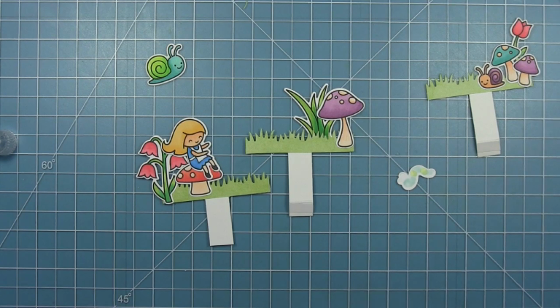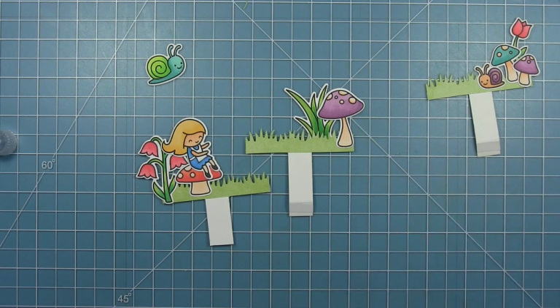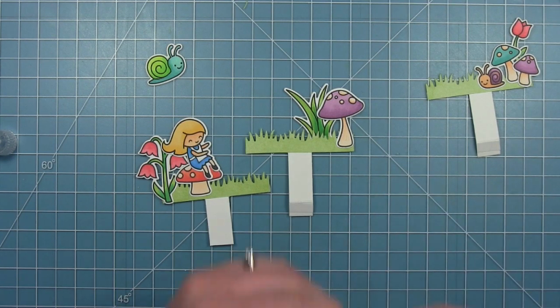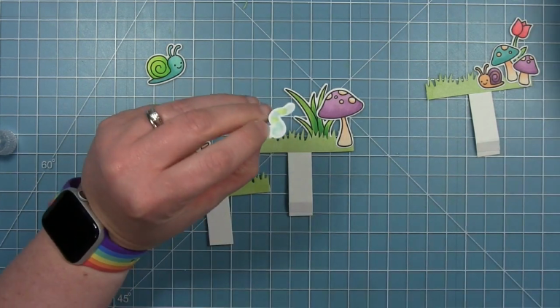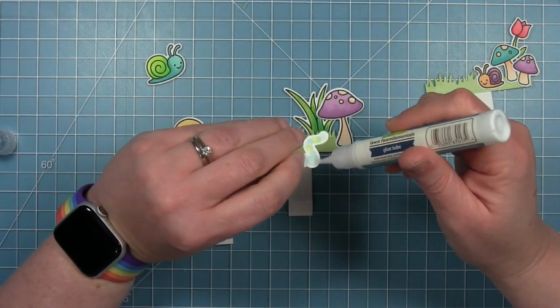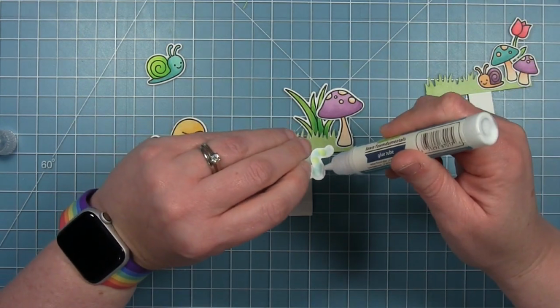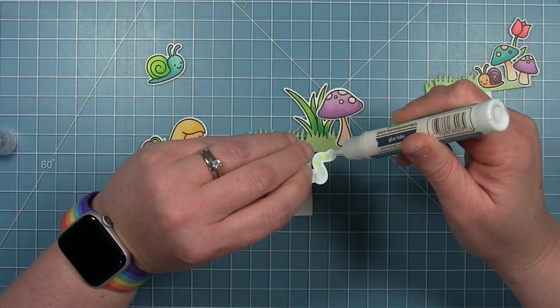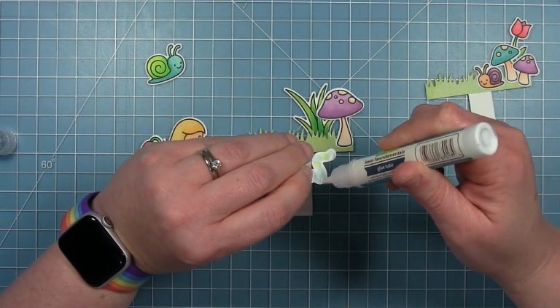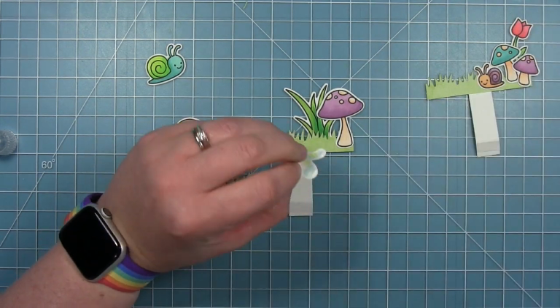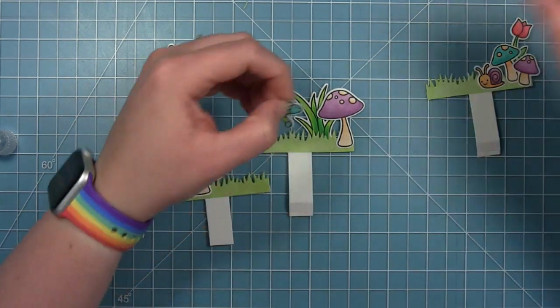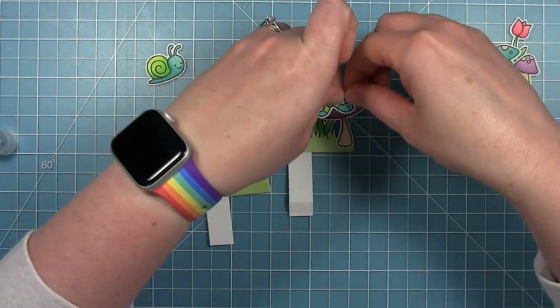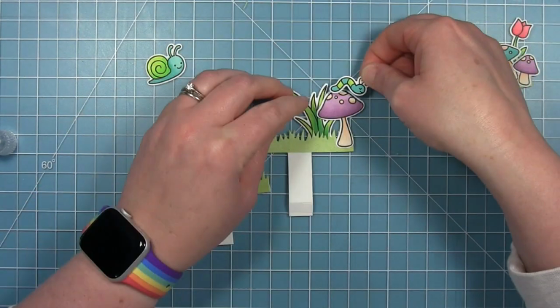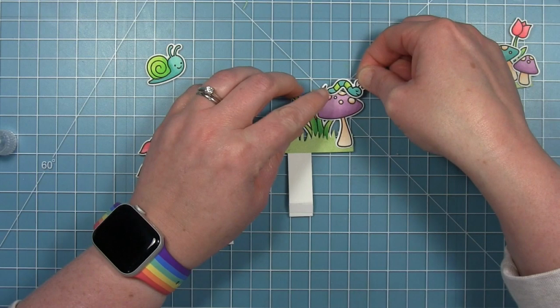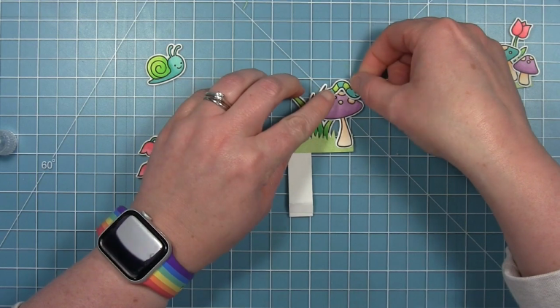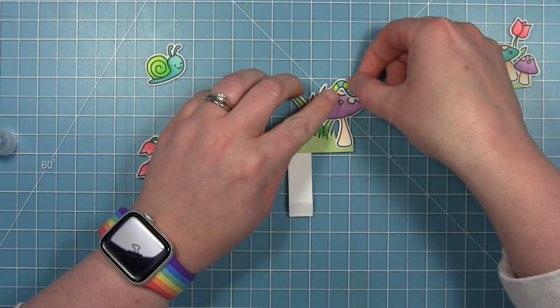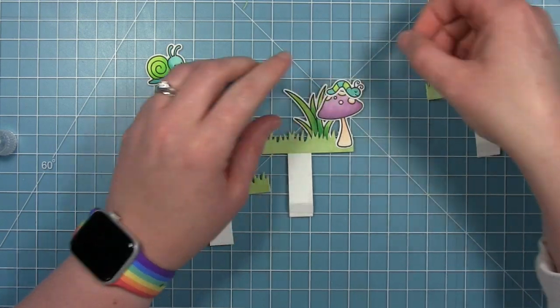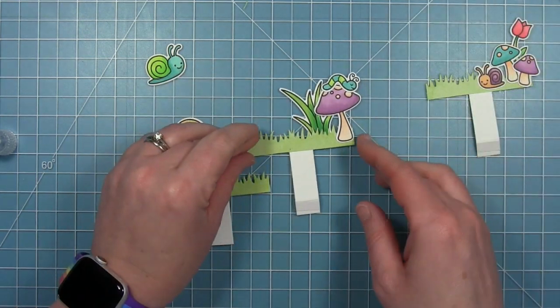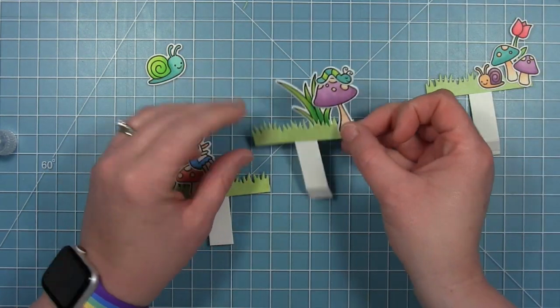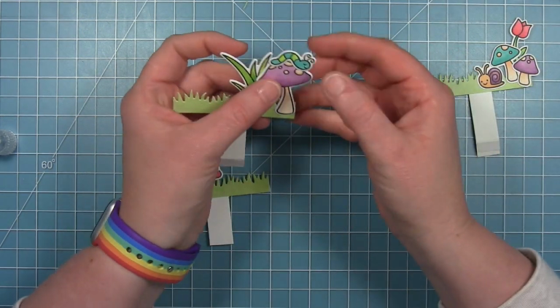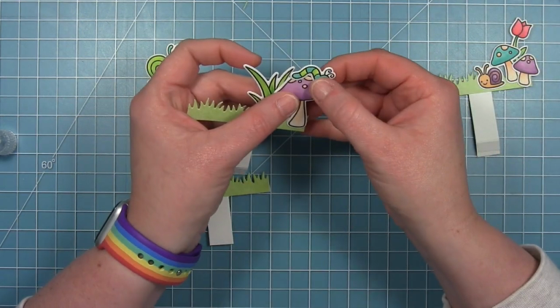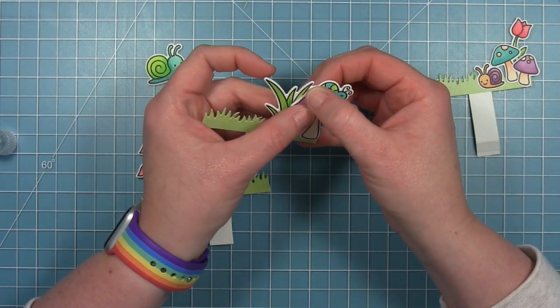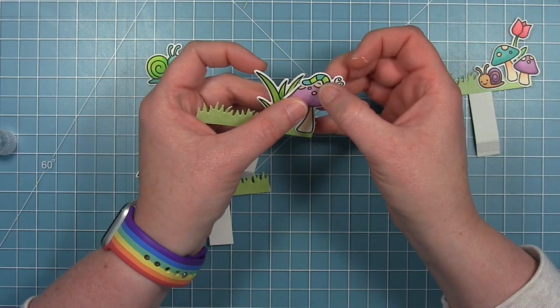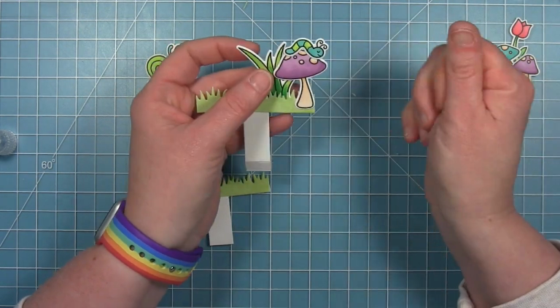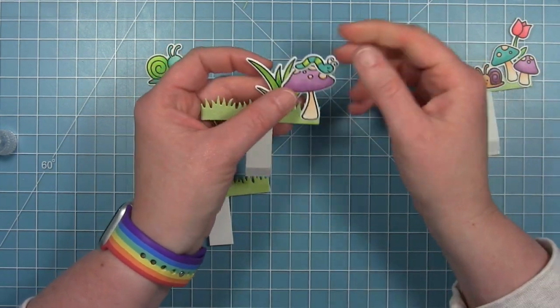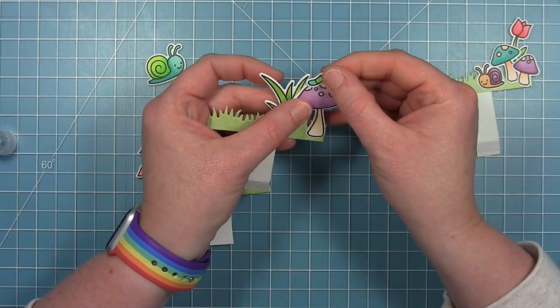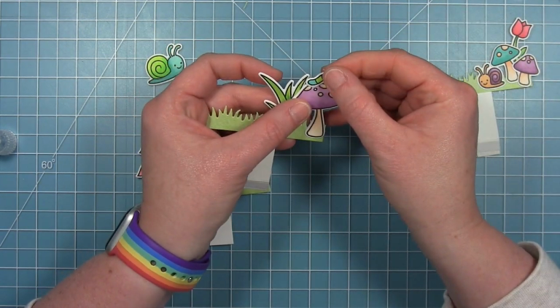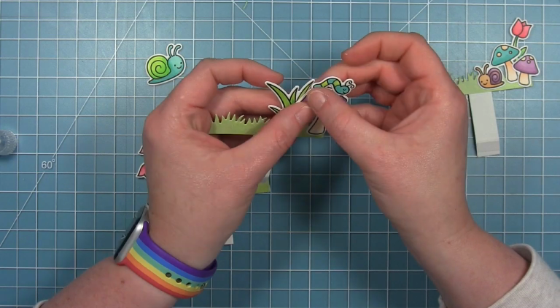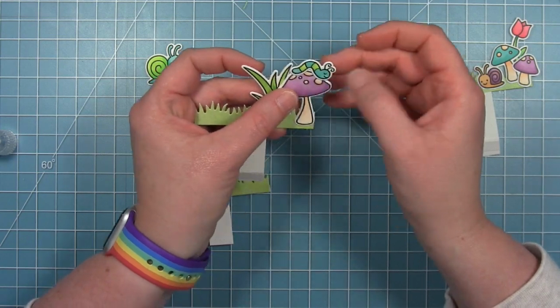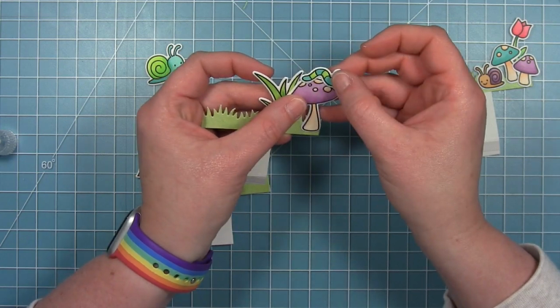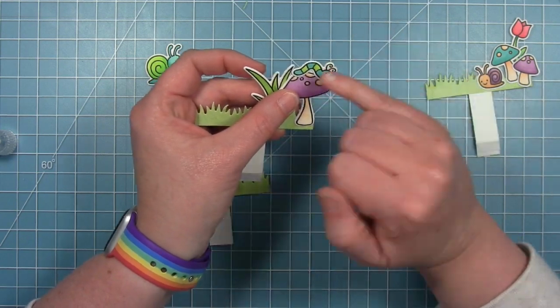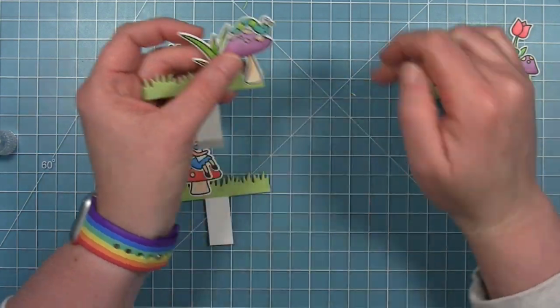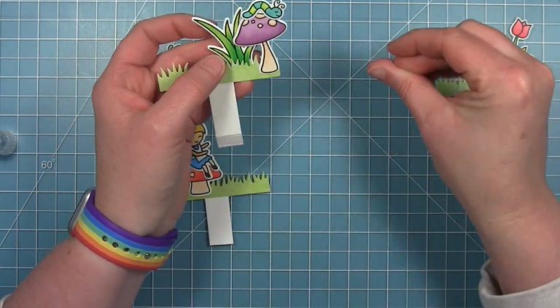My little caterpillar is going to go on top of my mushroom. I did end up adding some pieces to this layer once I got it in the box and could see how full it looked.